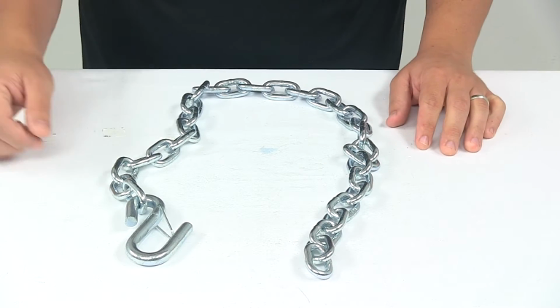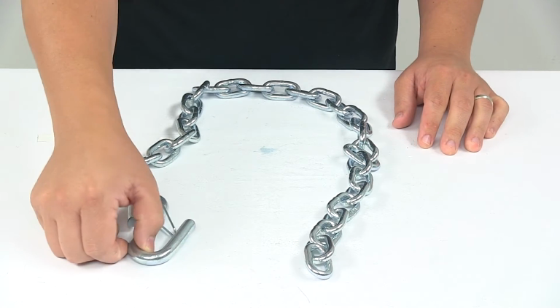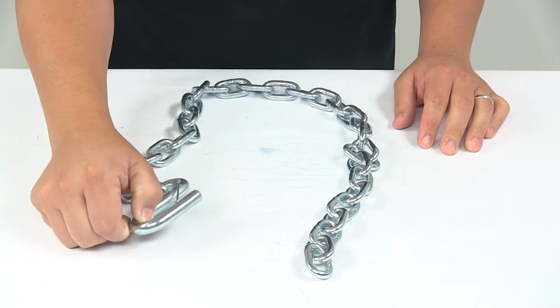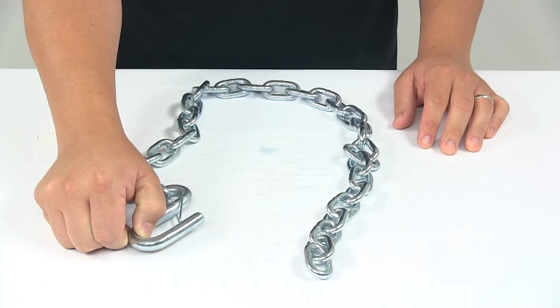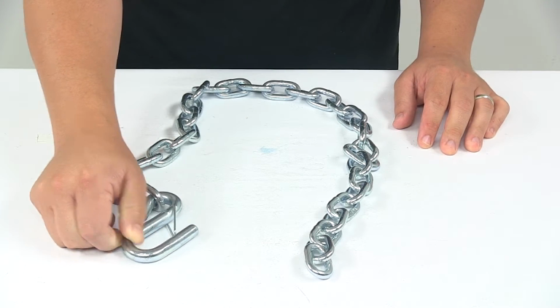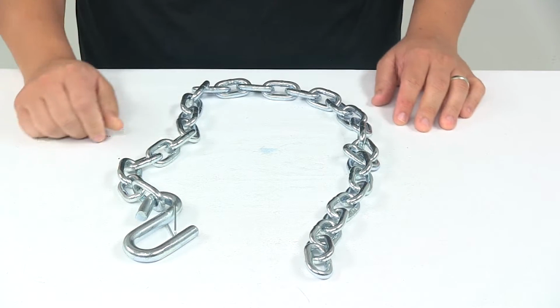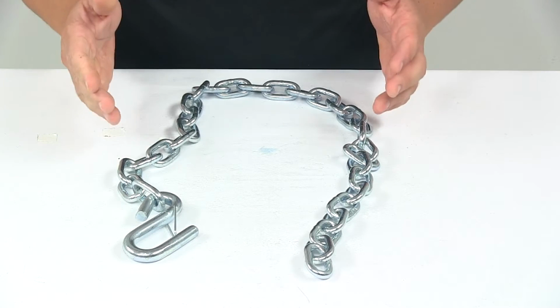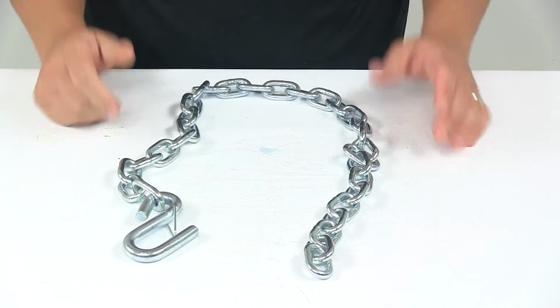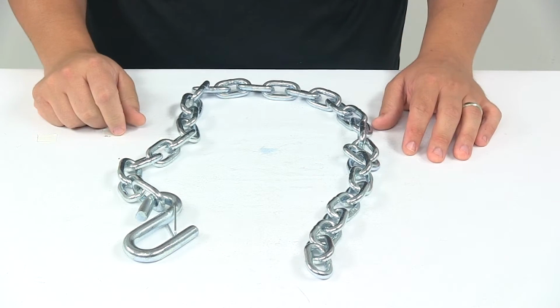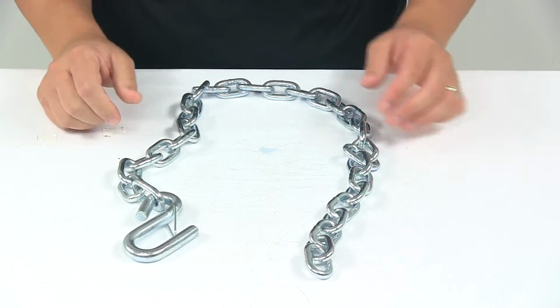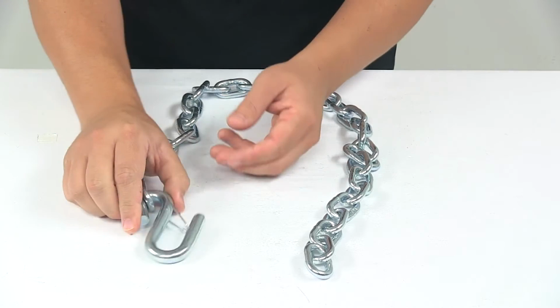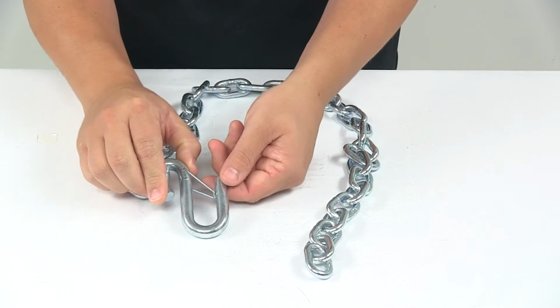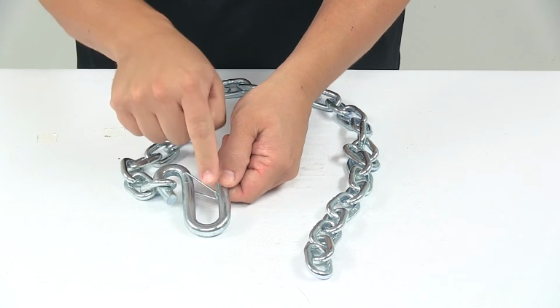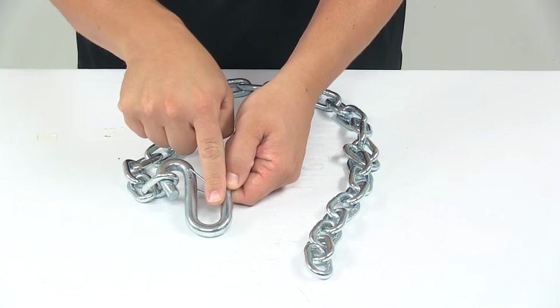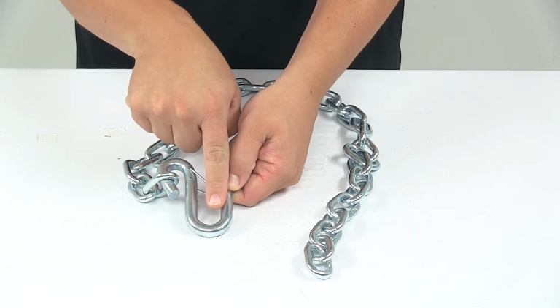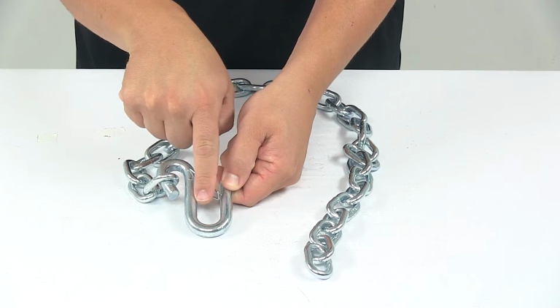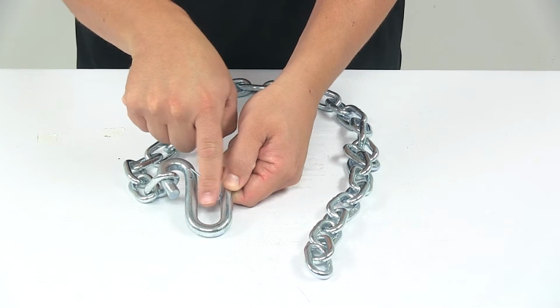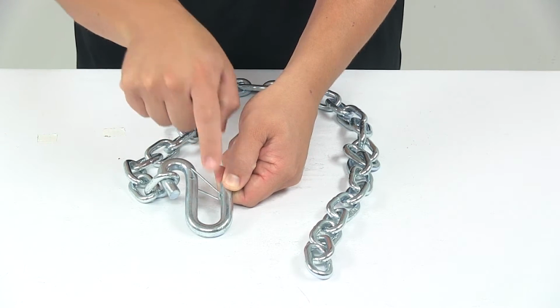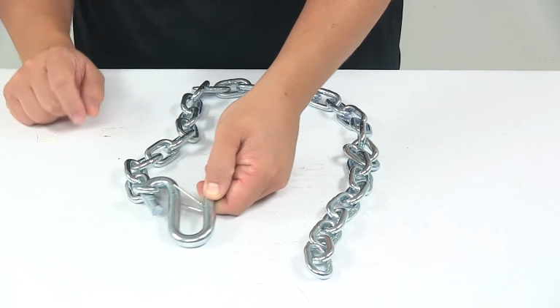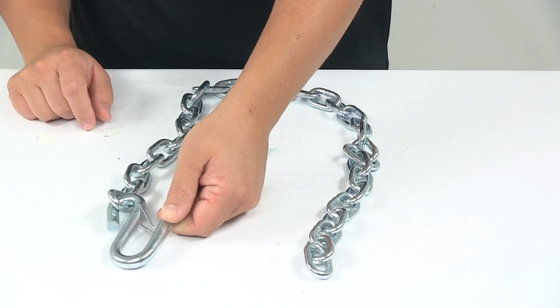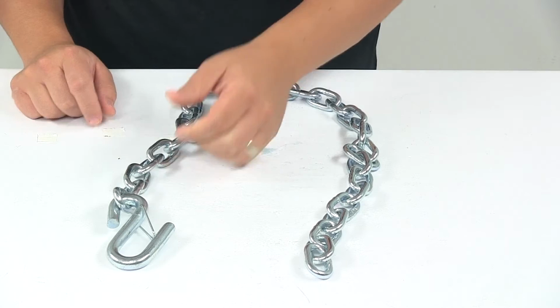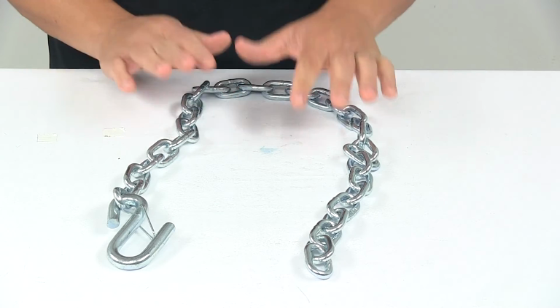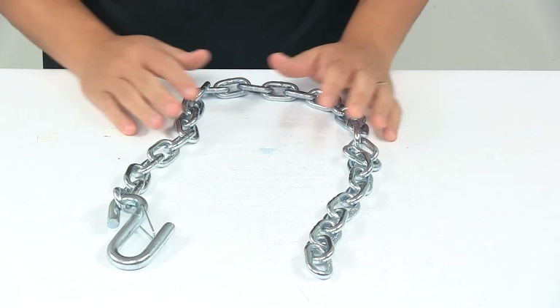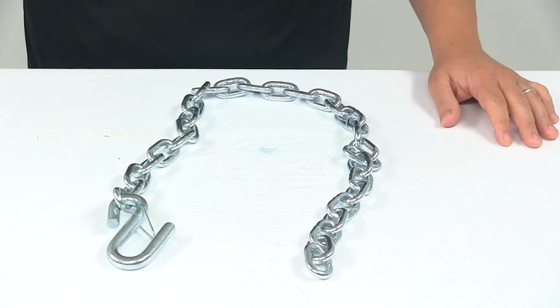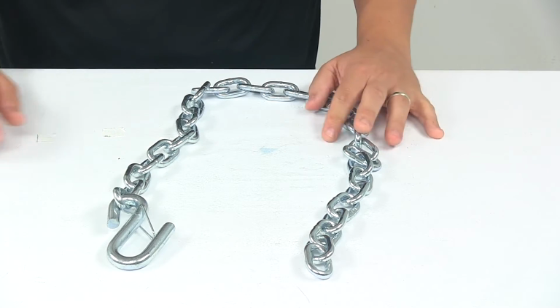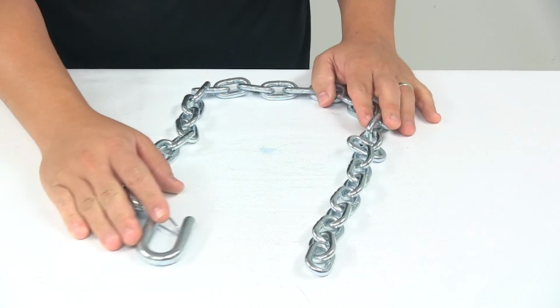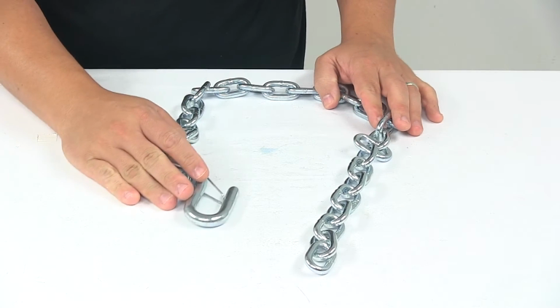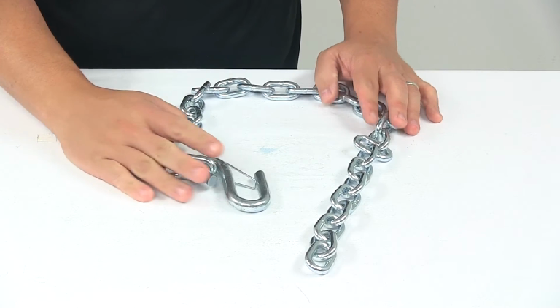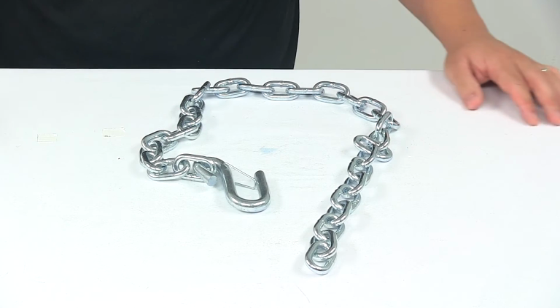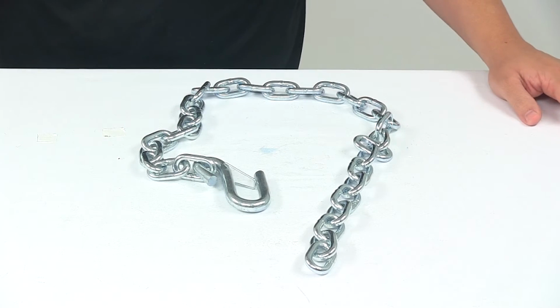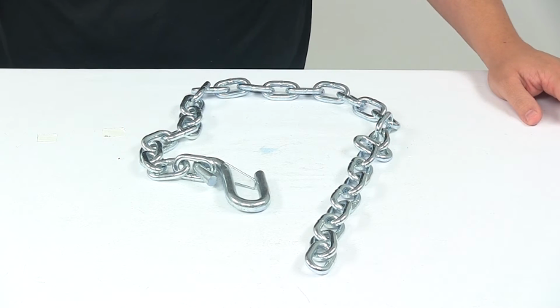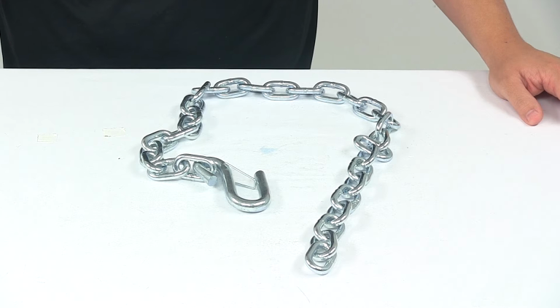S-hook diameter is seven-sixteenths of an inch. Overall length is 36 inches. The opening on the S-hook is about three-quarters of an inch. With this part number you get one safety chain. That's going to do it for today's look at the 36-inch long safety chain.